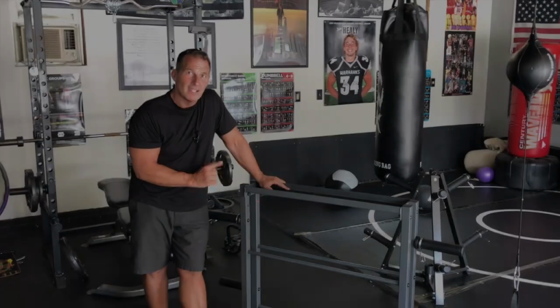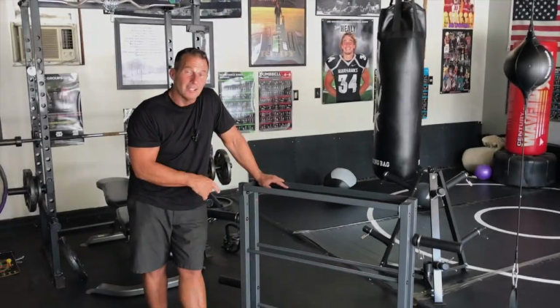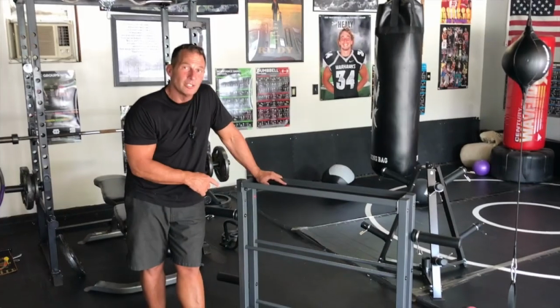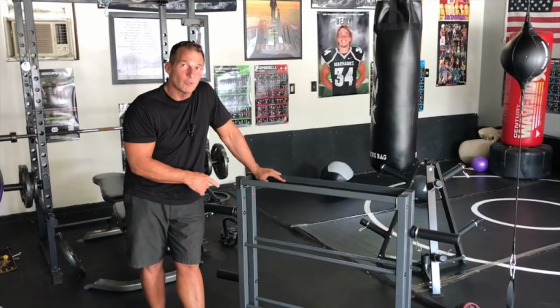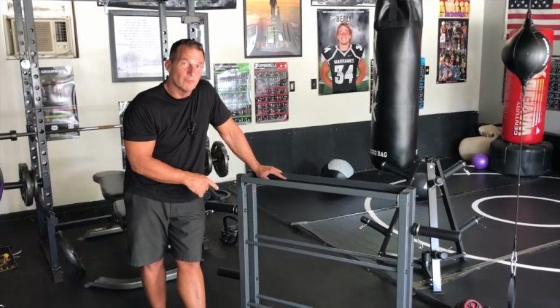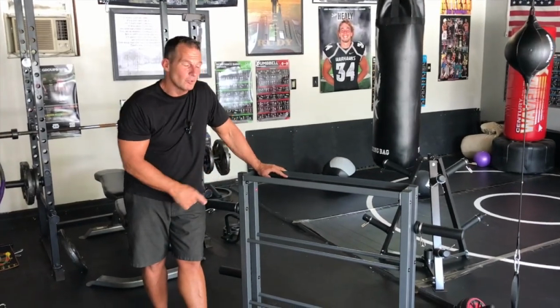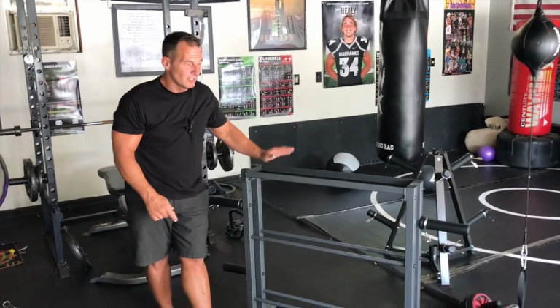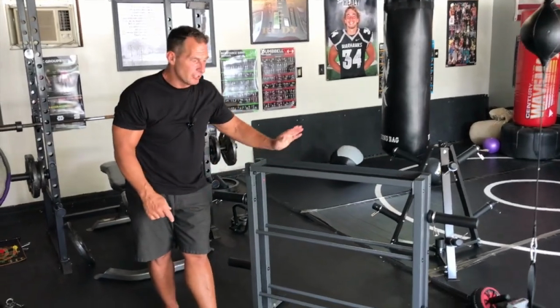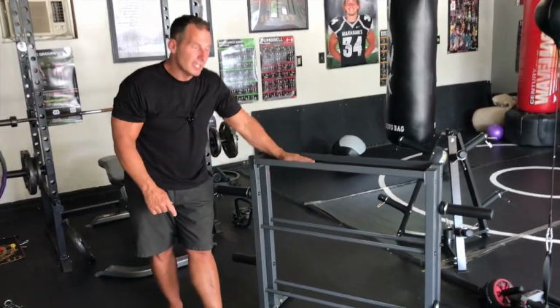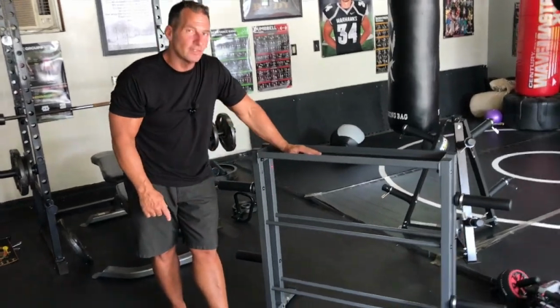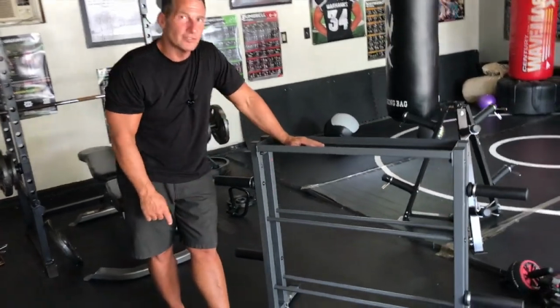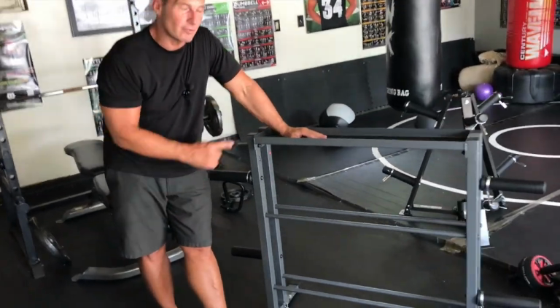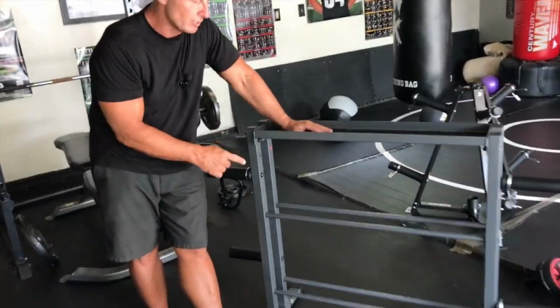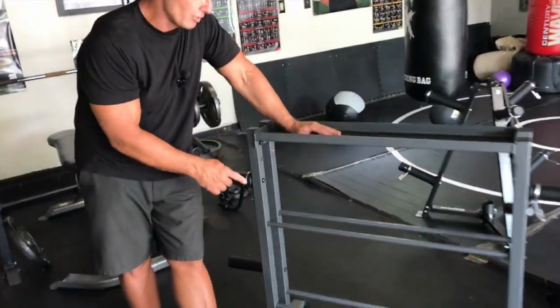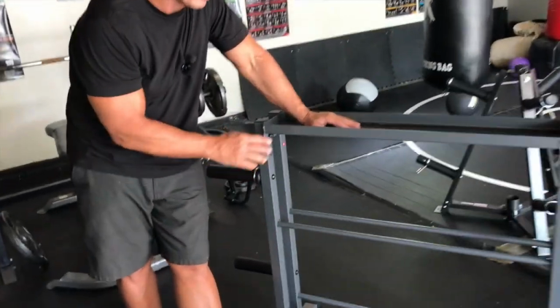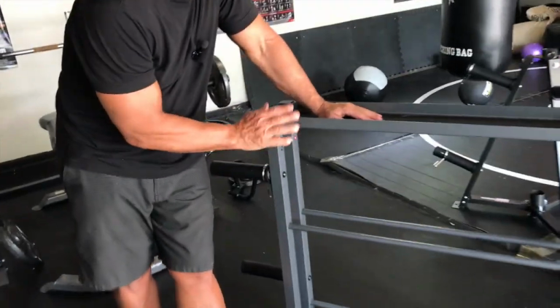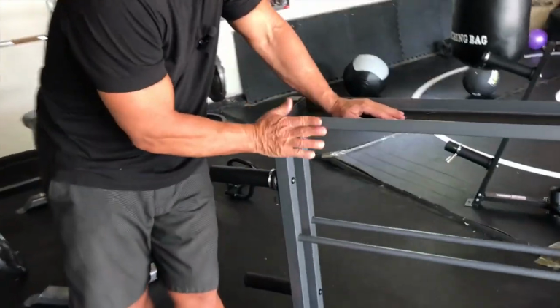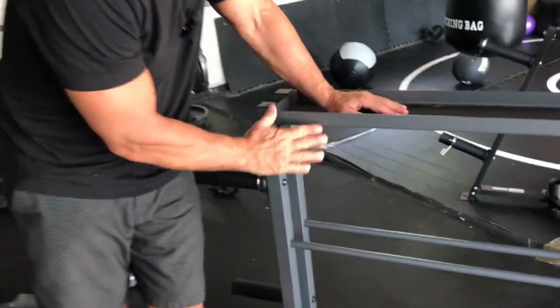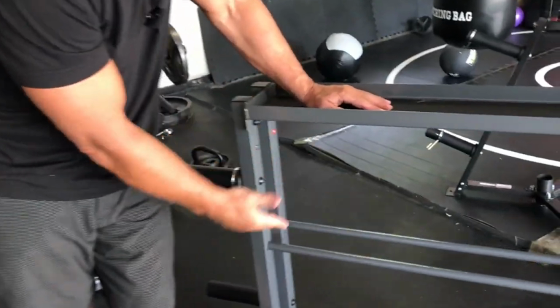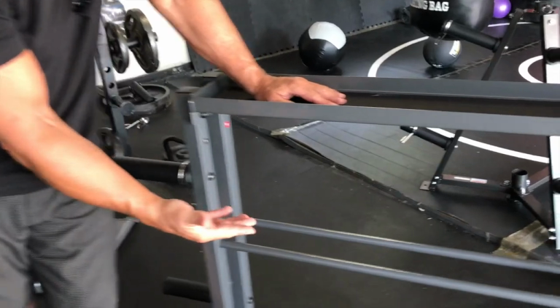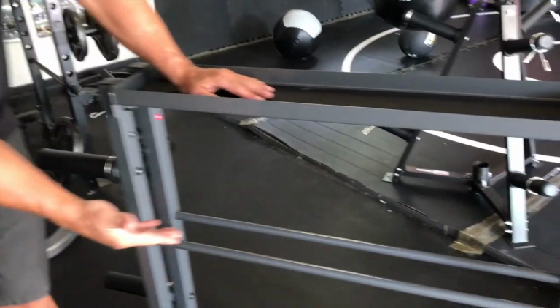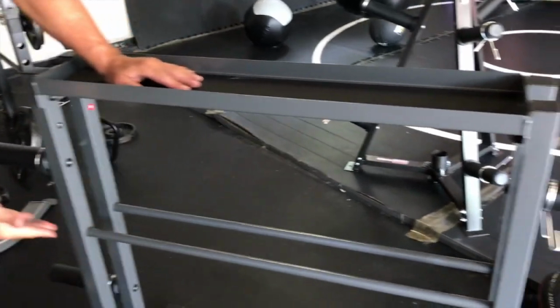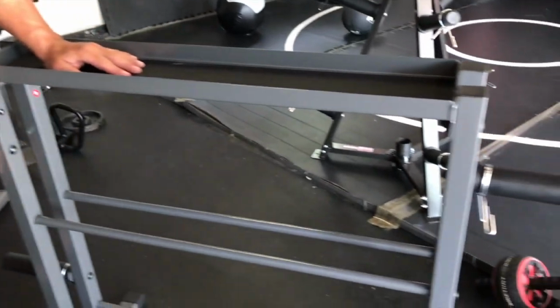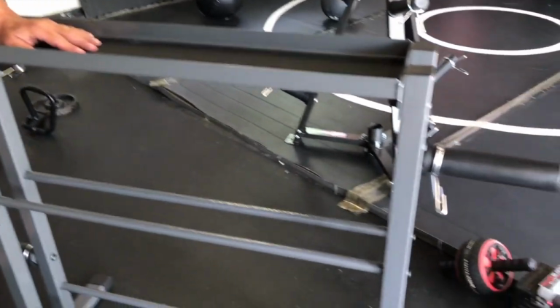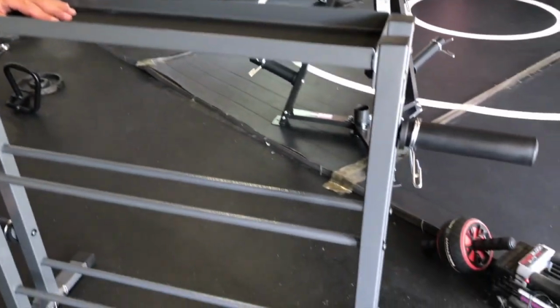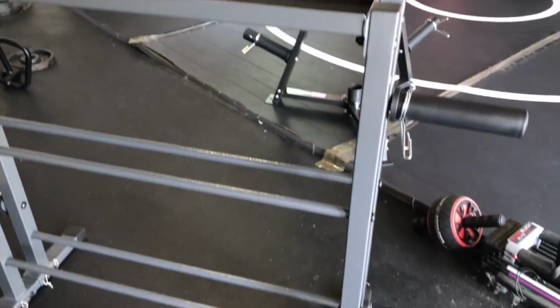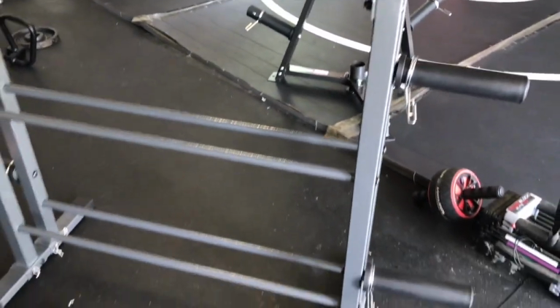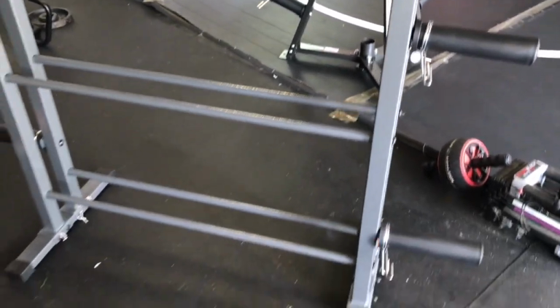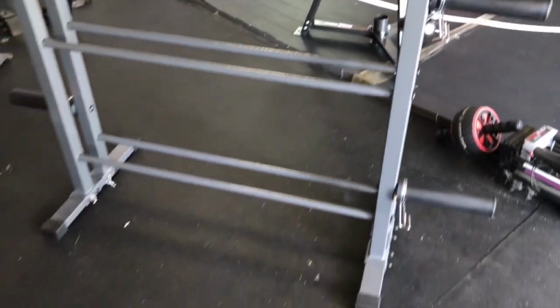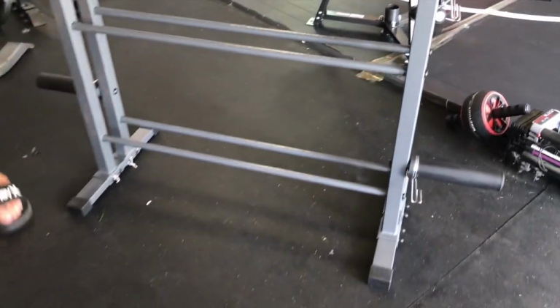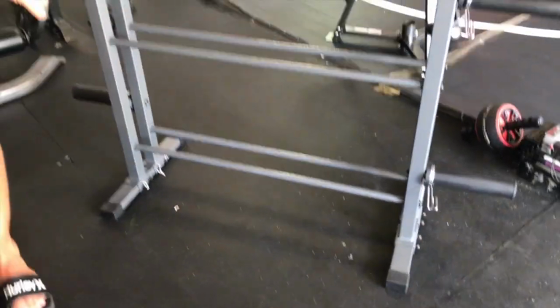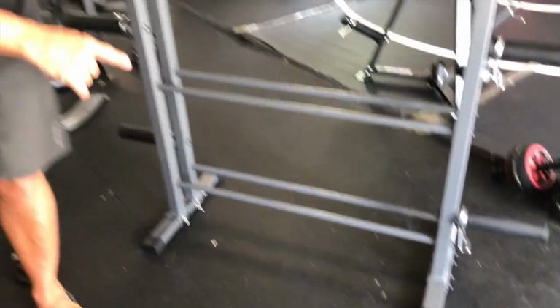Hey, I want to give you a quick review on this JX Fitness 3-Tier Dumbbell and Weight Plate Holder. This thing's awesome for a couple of reasons.